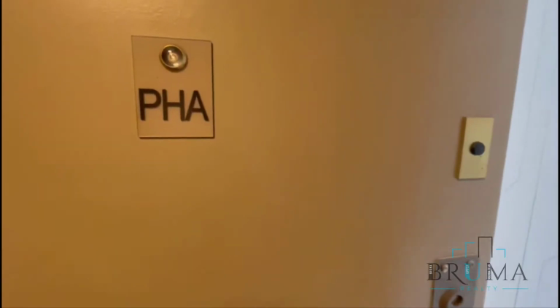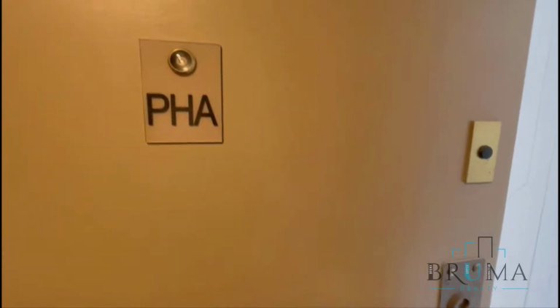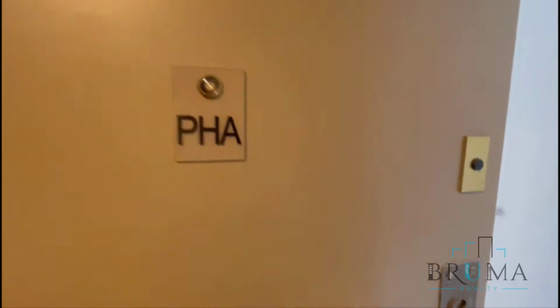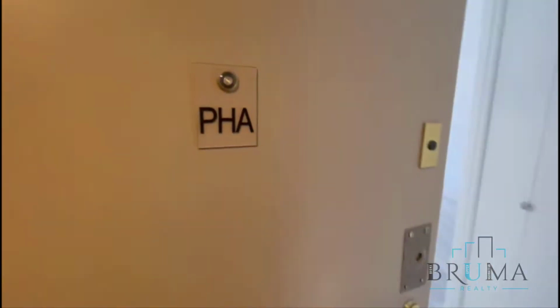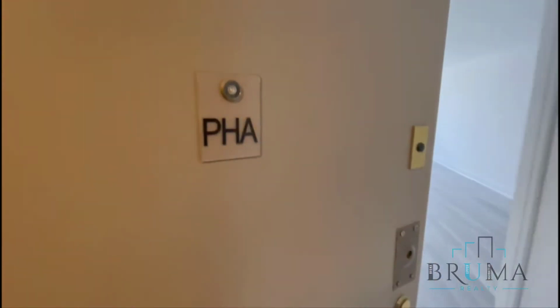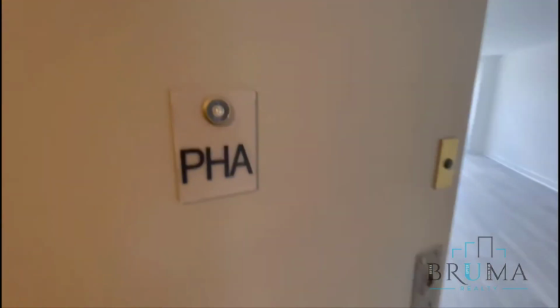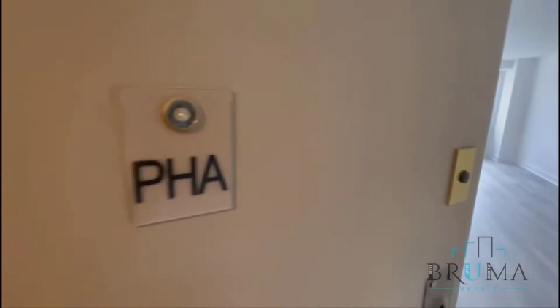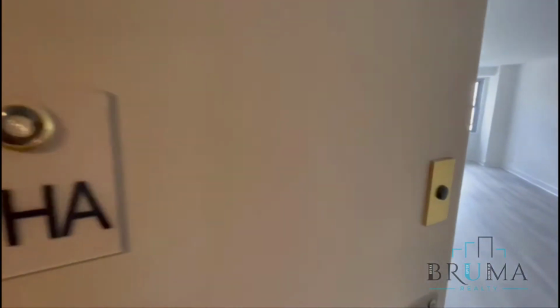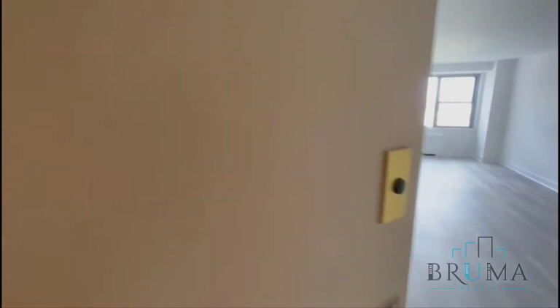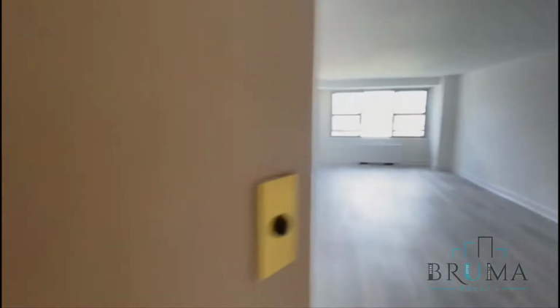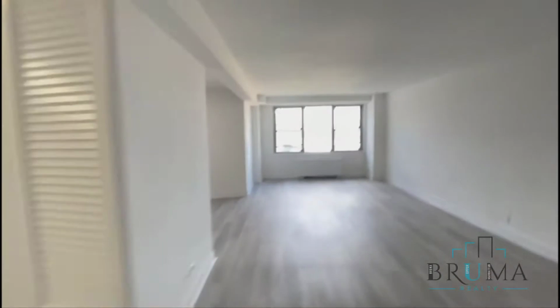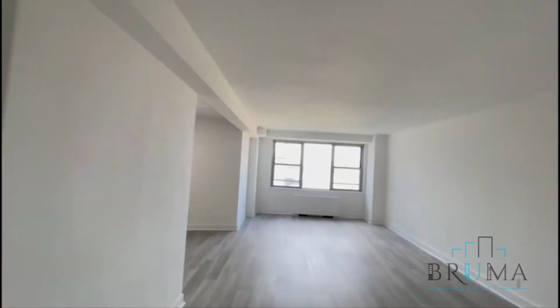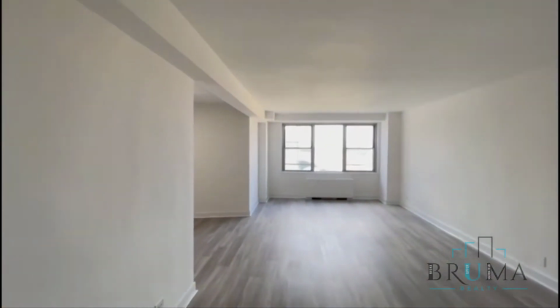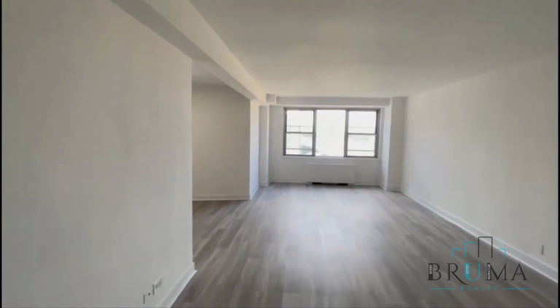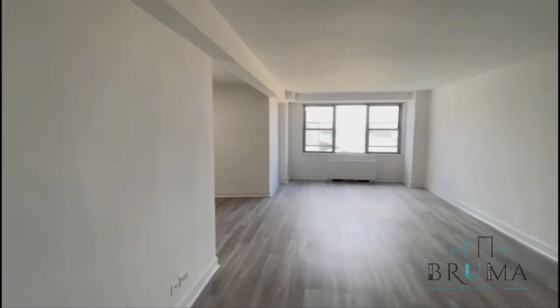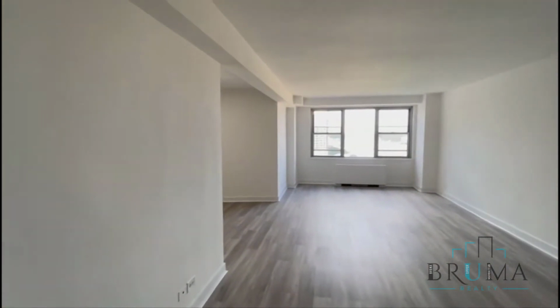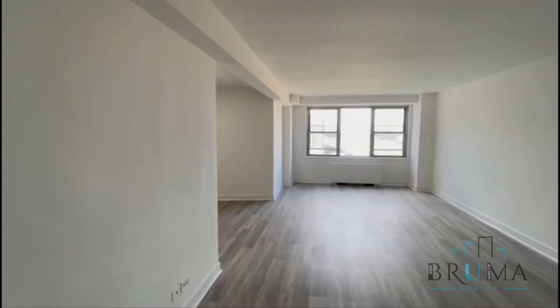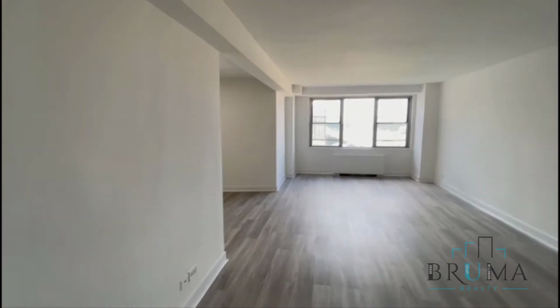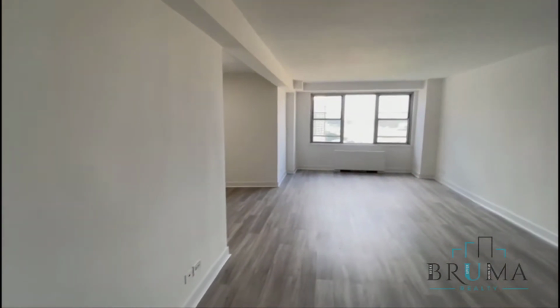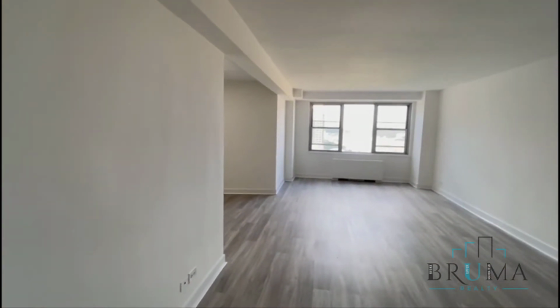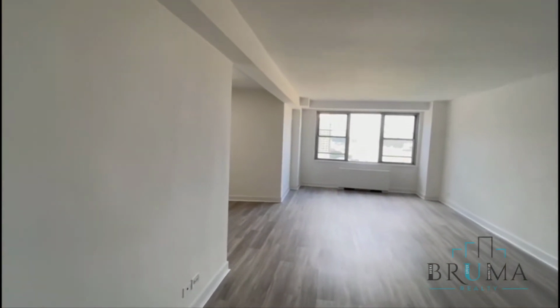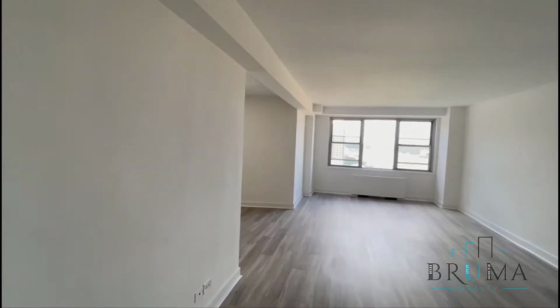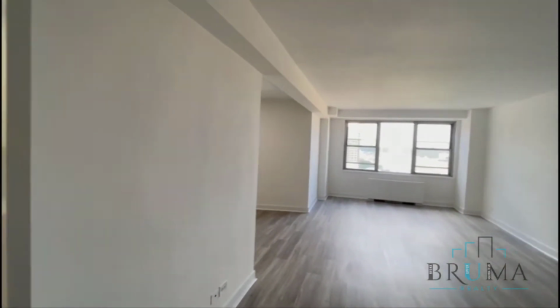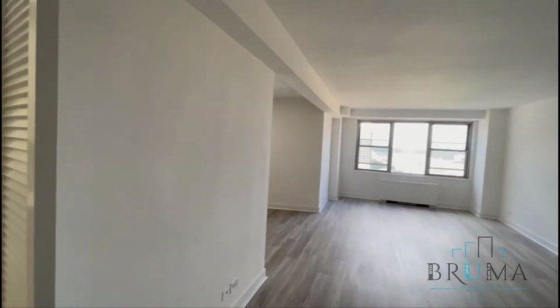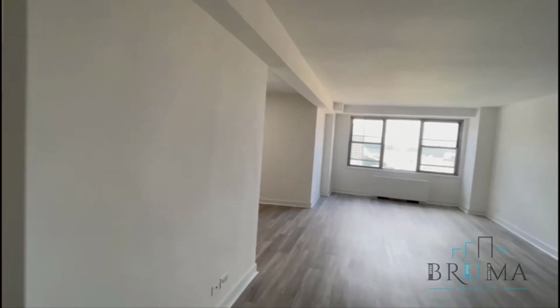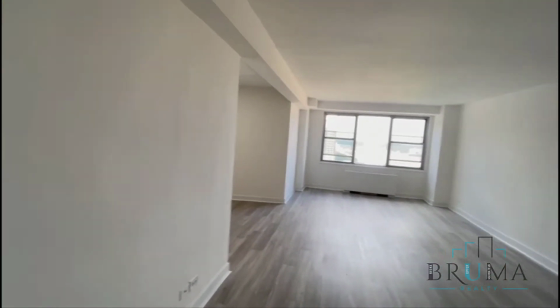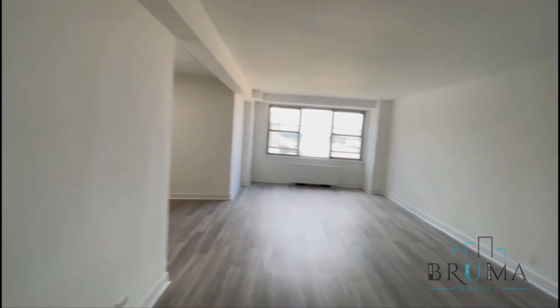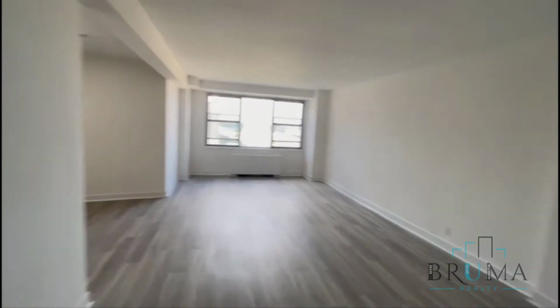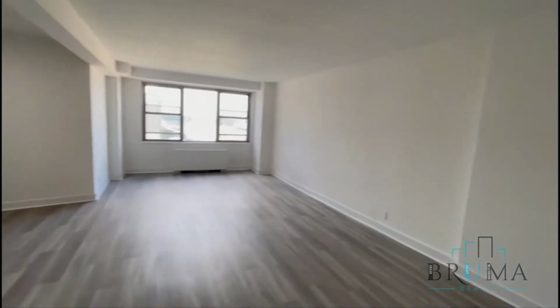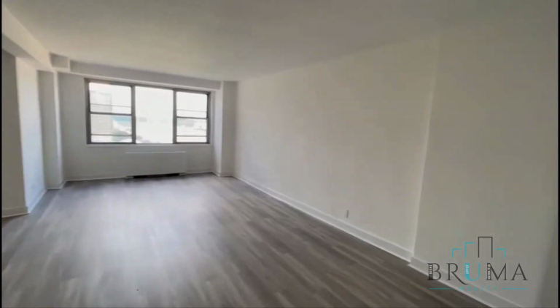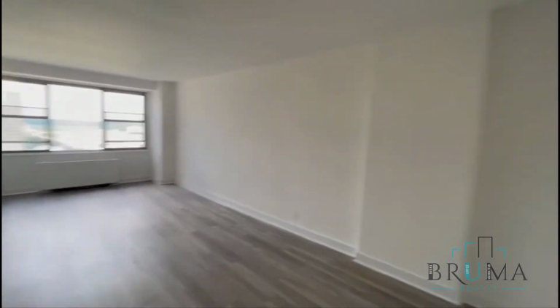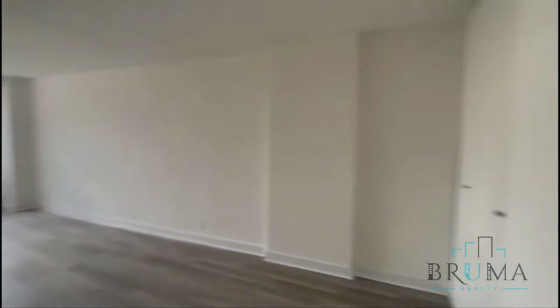2500 Johnson, Apartment 21A, 21st floor. It's a studio apartment.